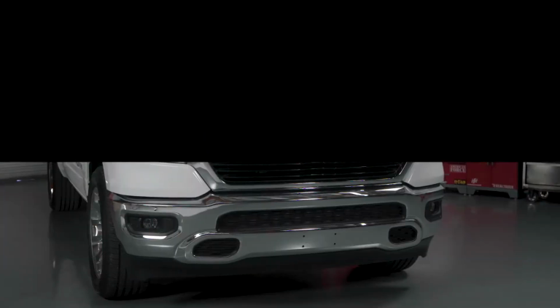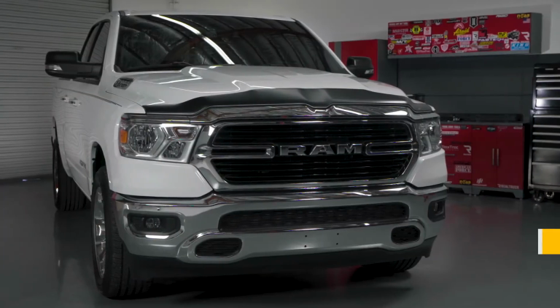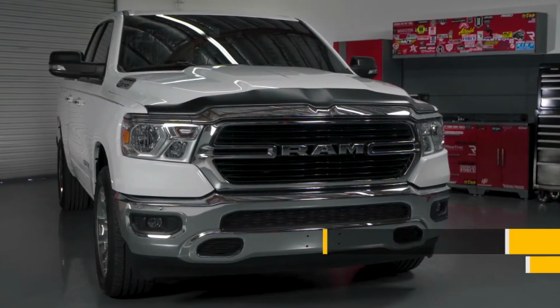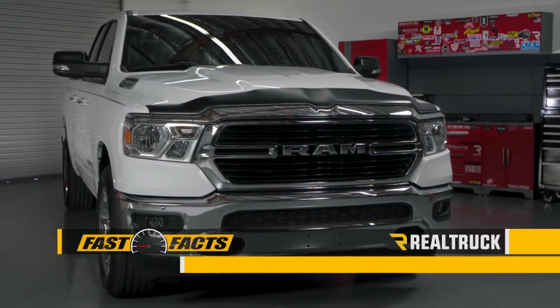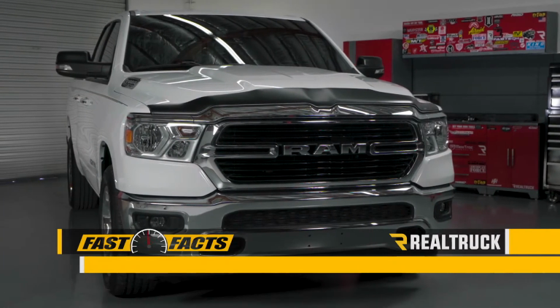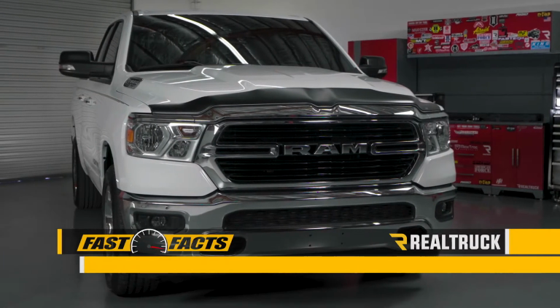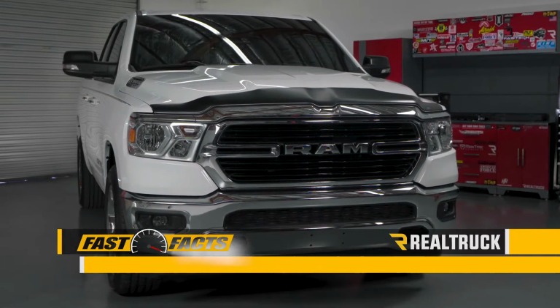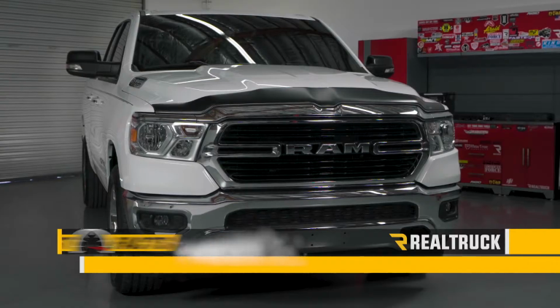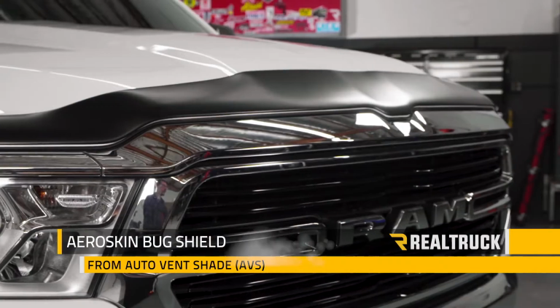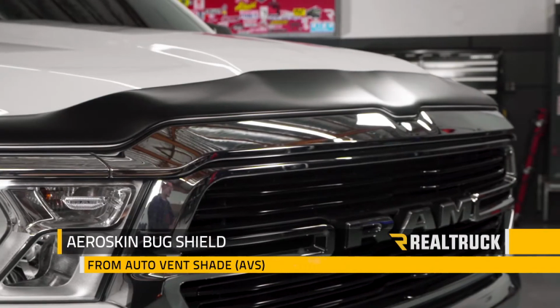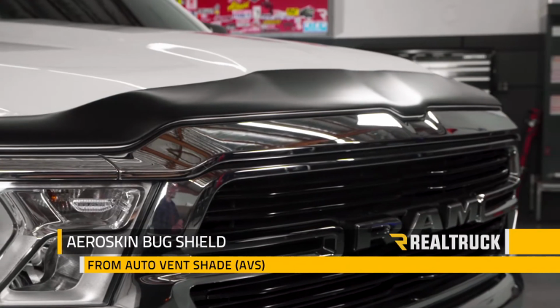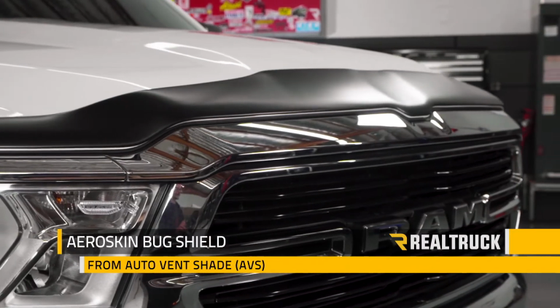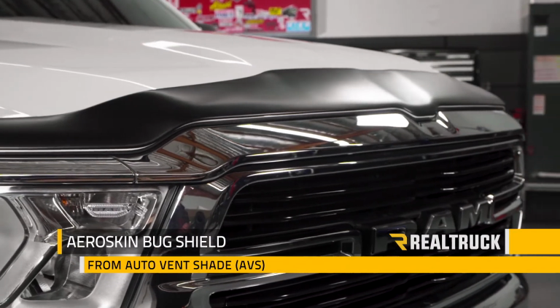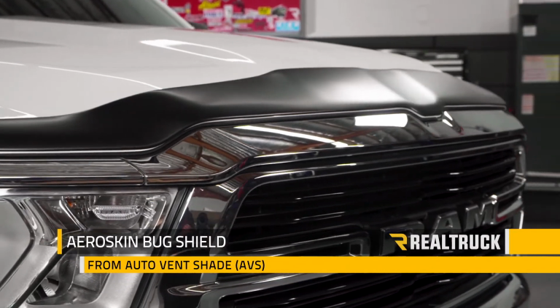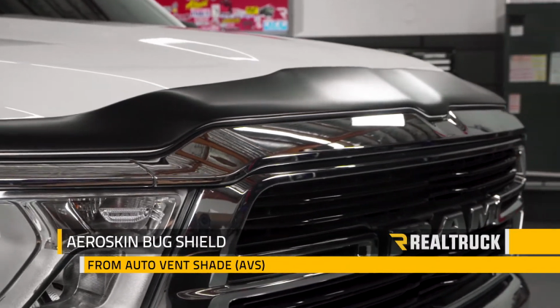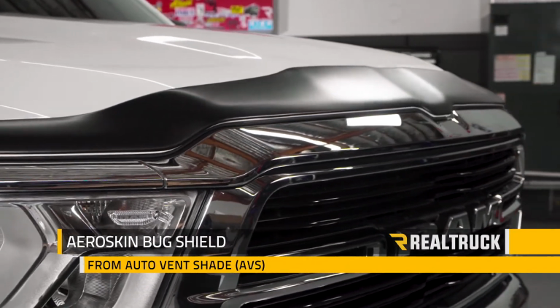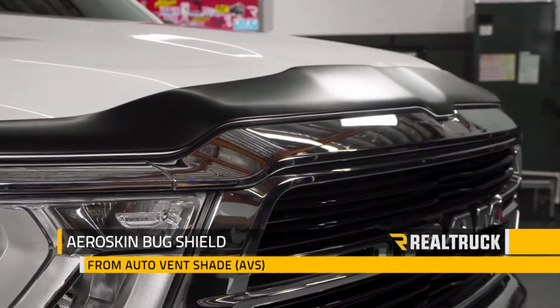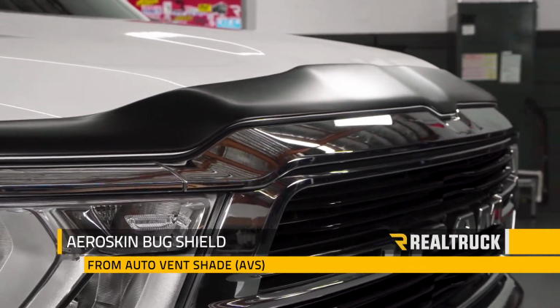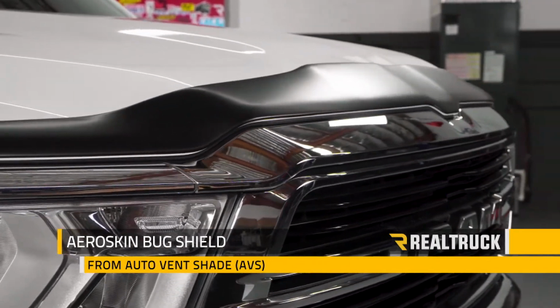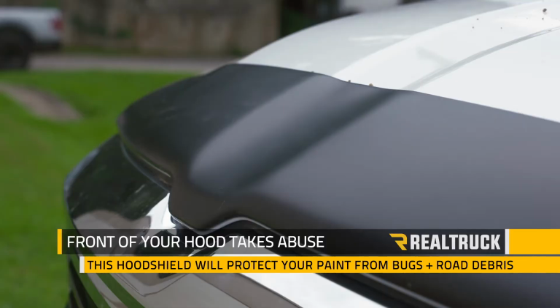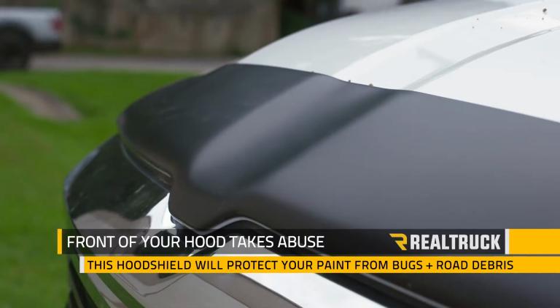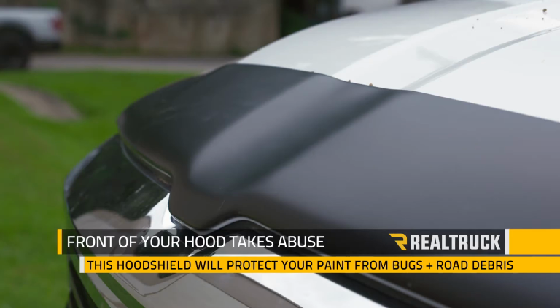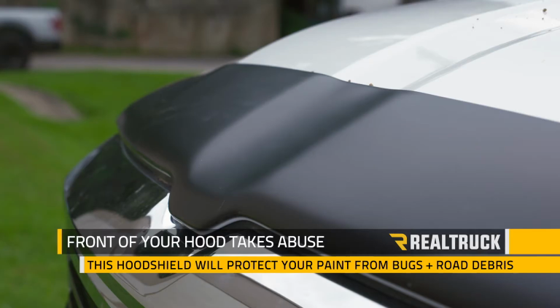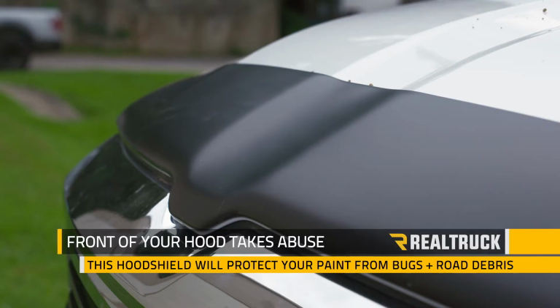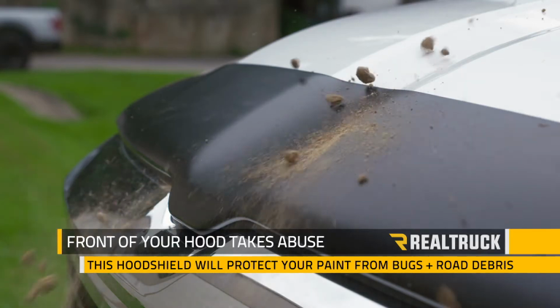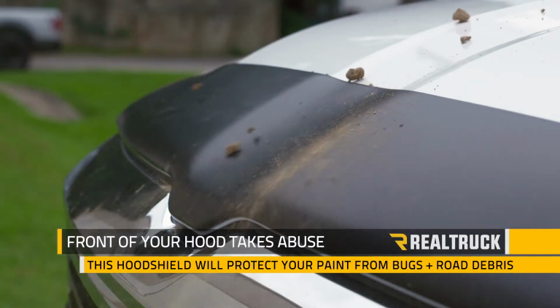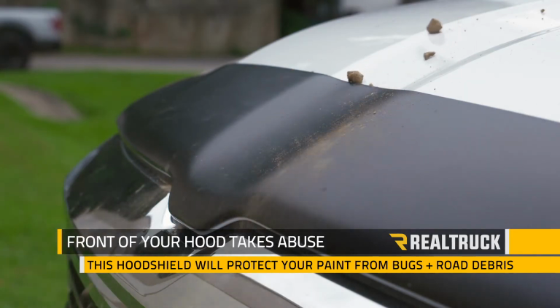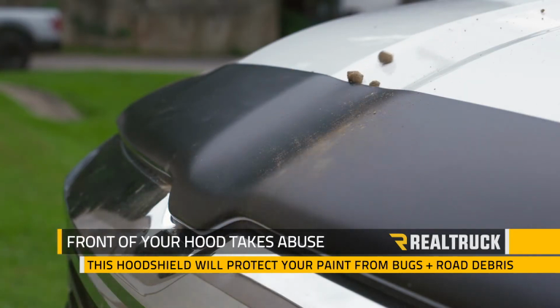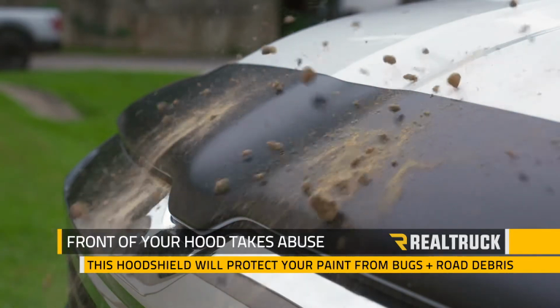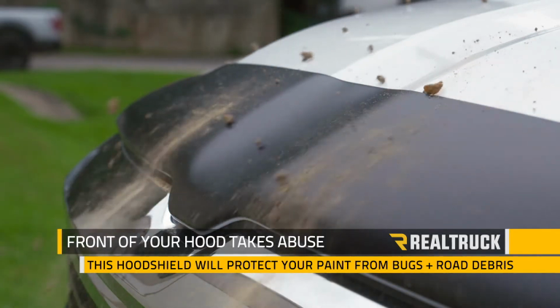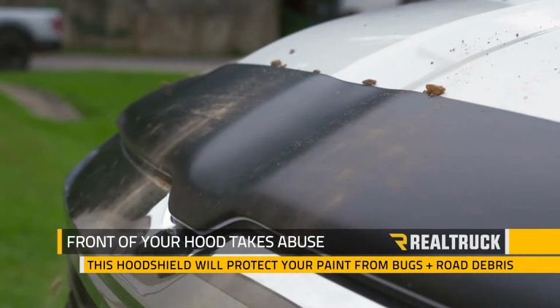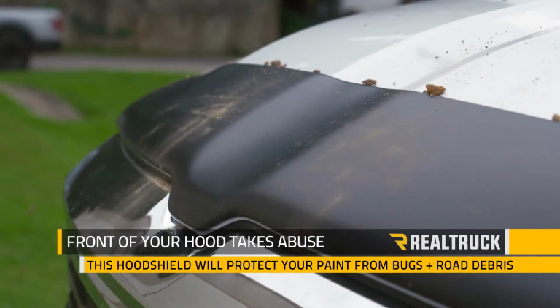Are you looking for hood protection with an ultra-low profile? Then check out the AeroSkin Flush Mount Hood Protector from Auto Vent Shade. The front of your hood takes a lot of abuse and this hood shield will protect your paint from bugs and road debris.